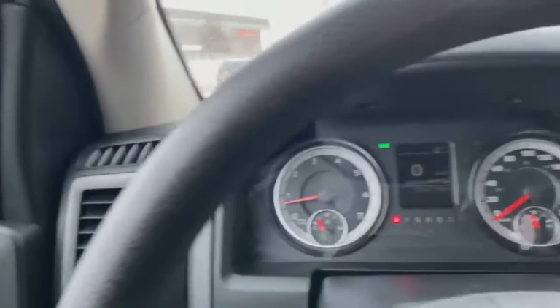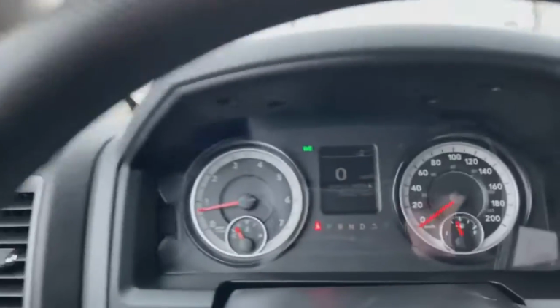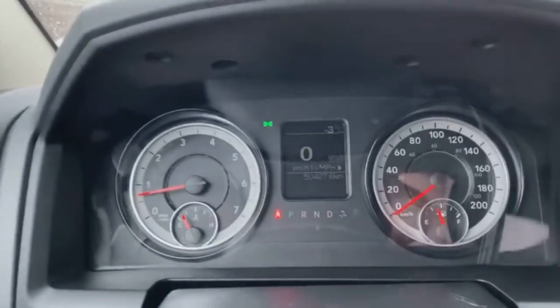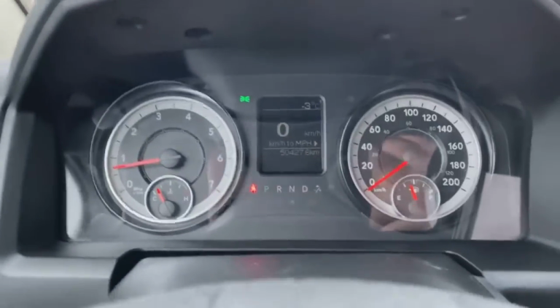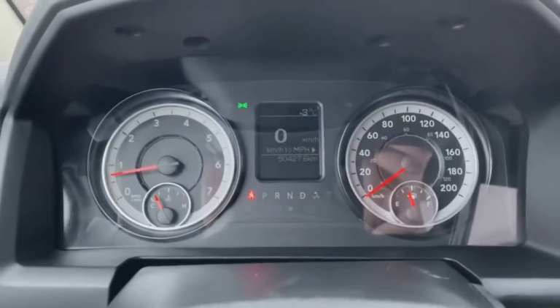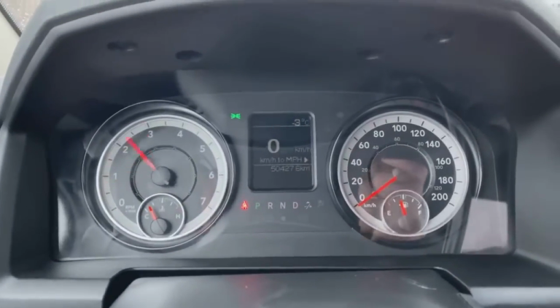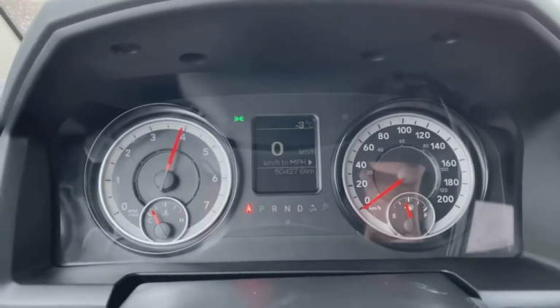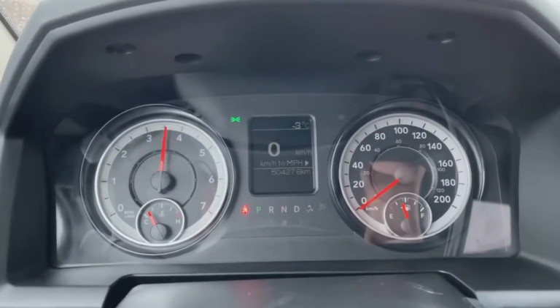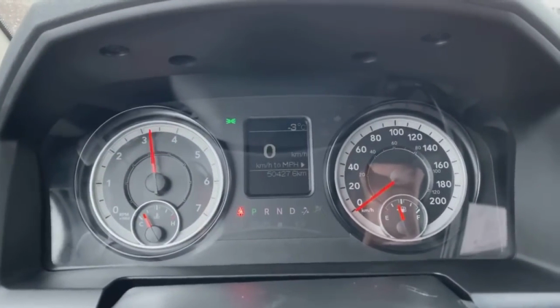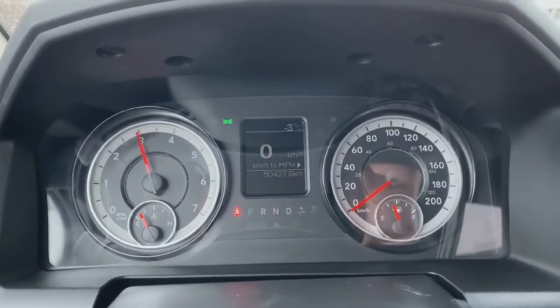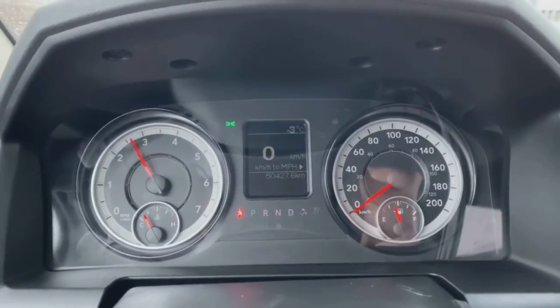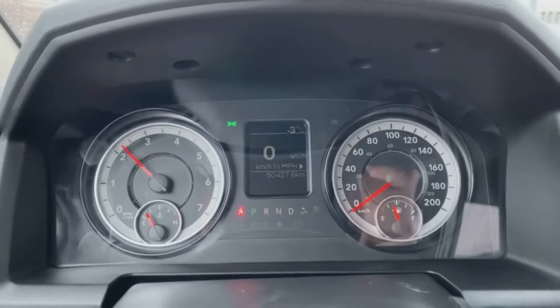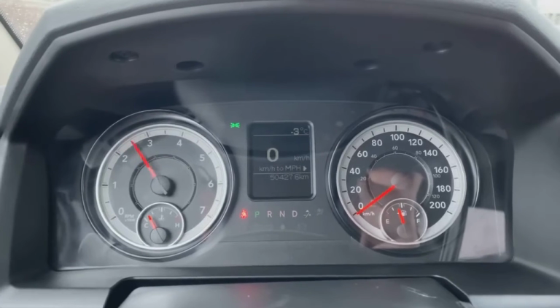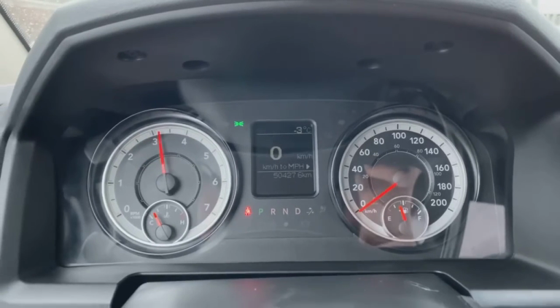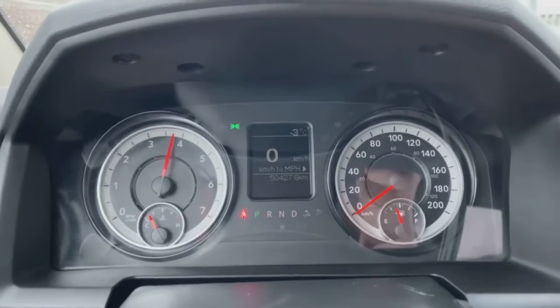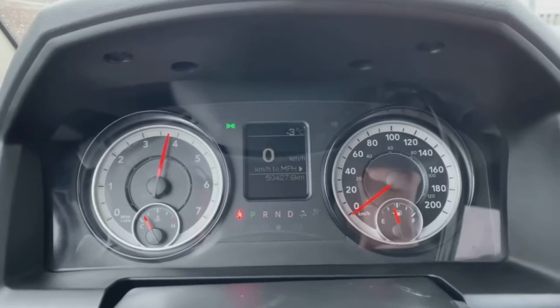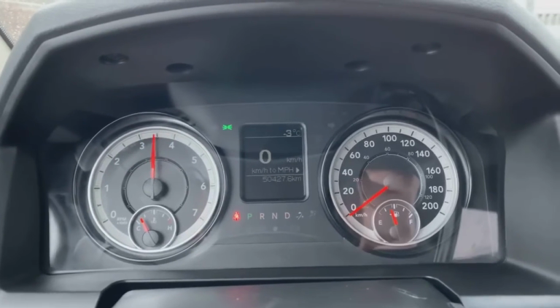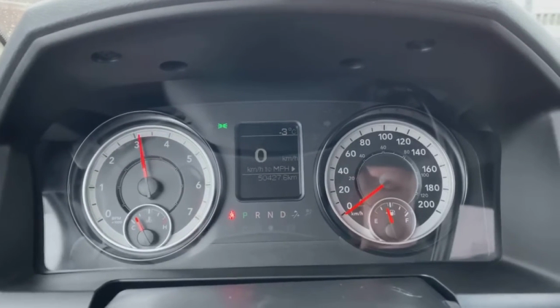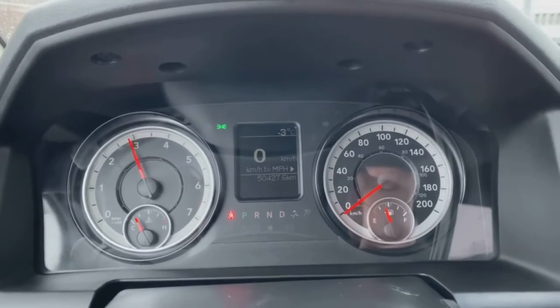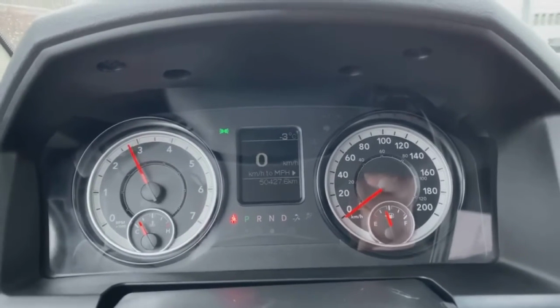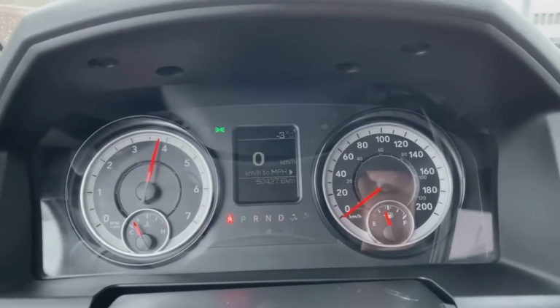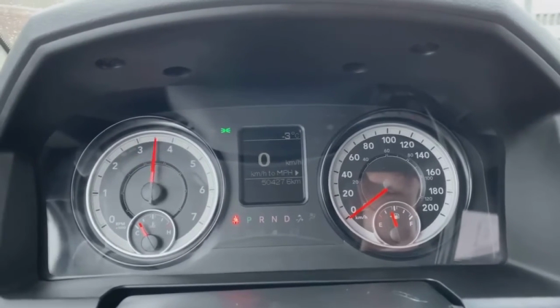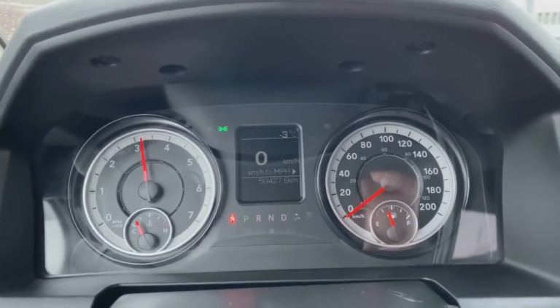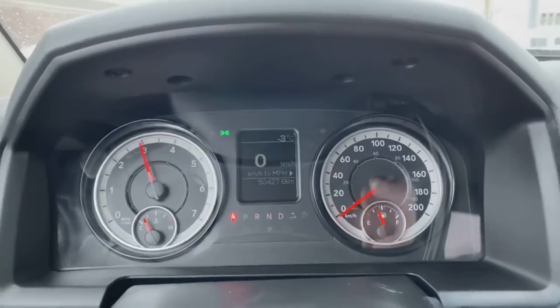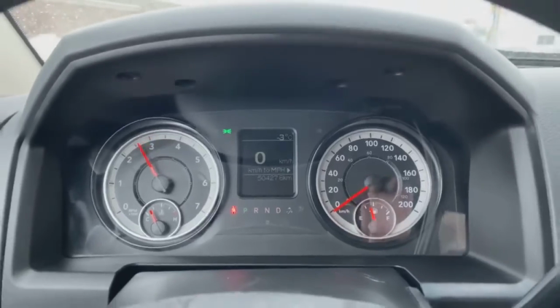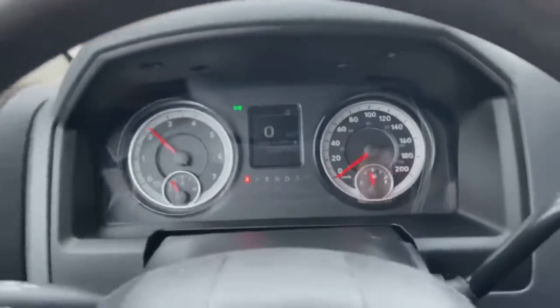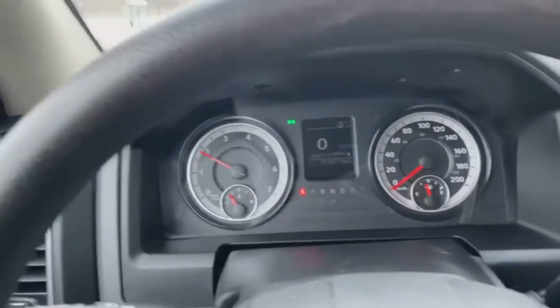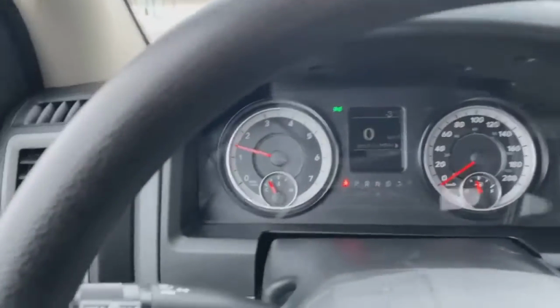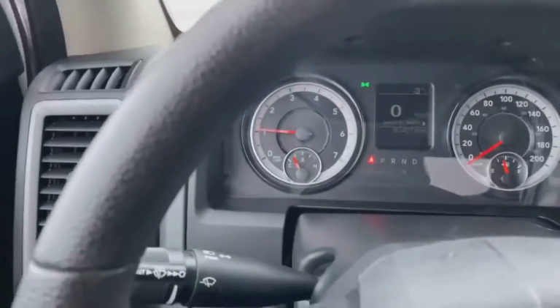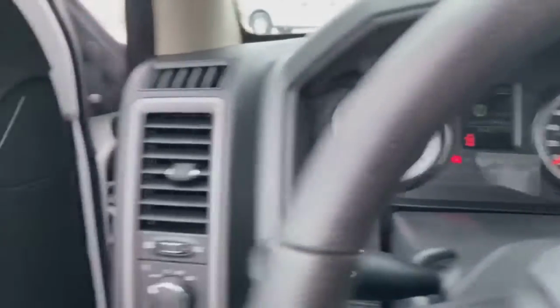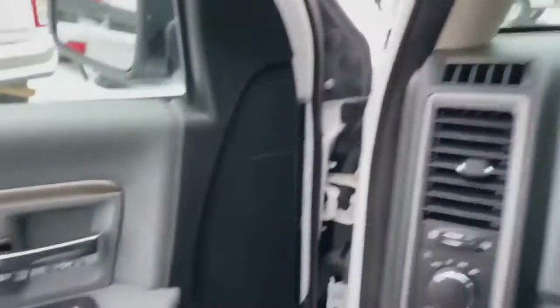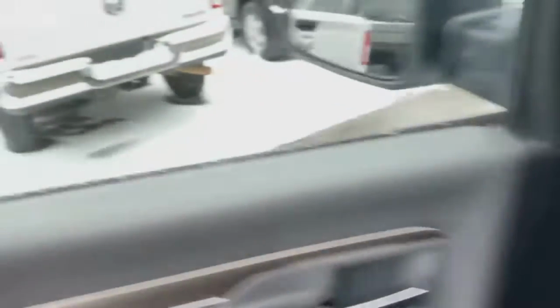Let's hear that engine. Yeah — that's Ram Hemi power for sure. There you have it, guys.